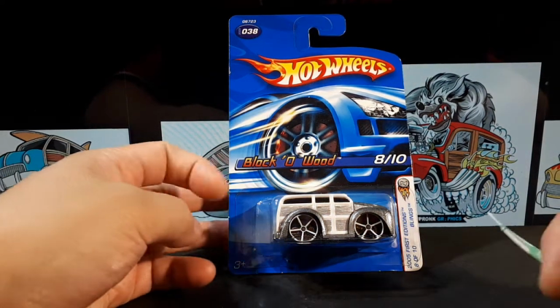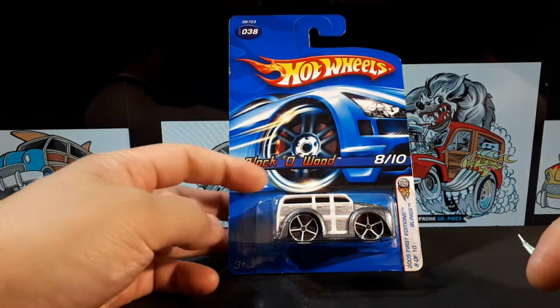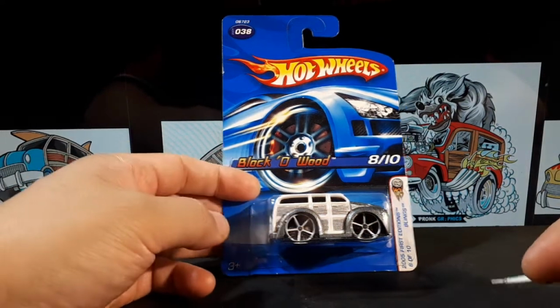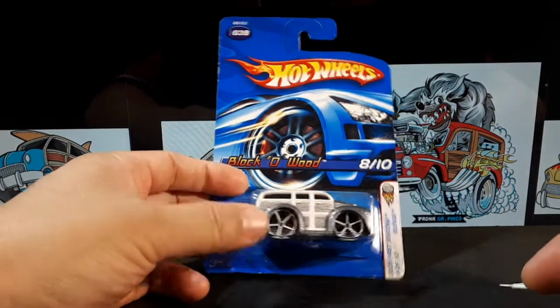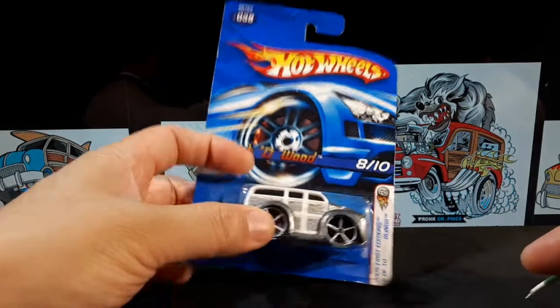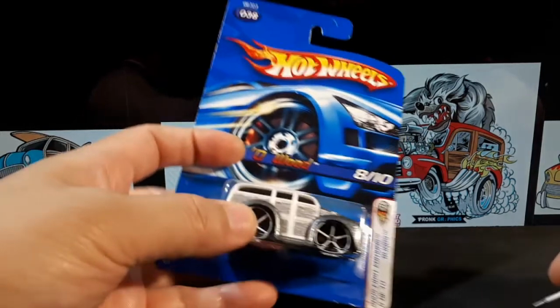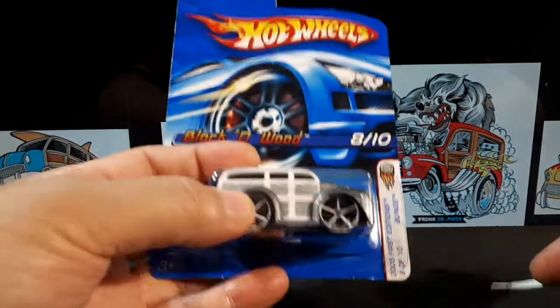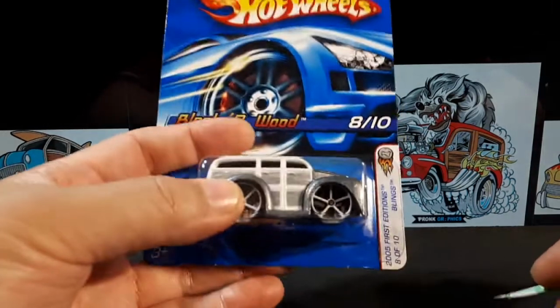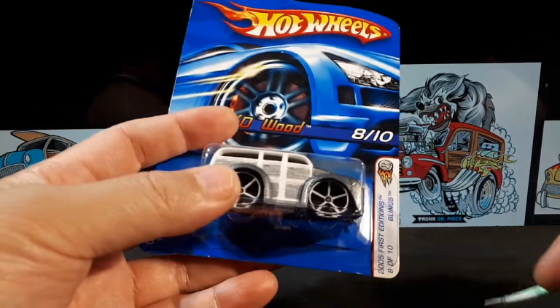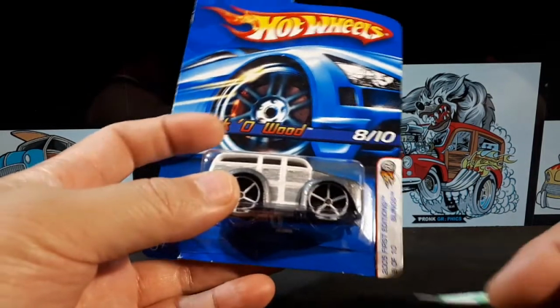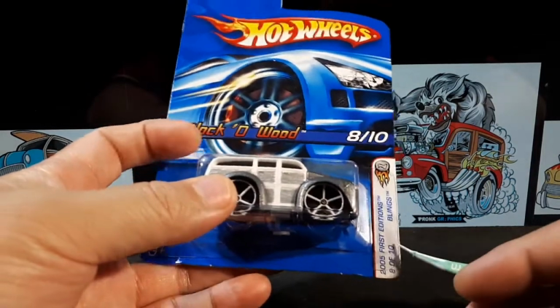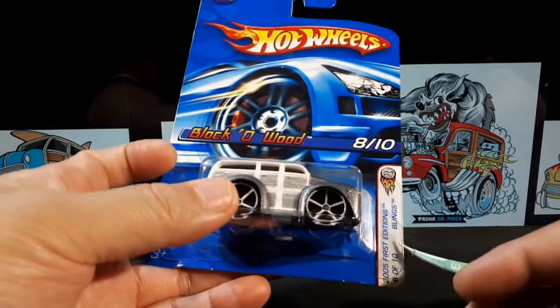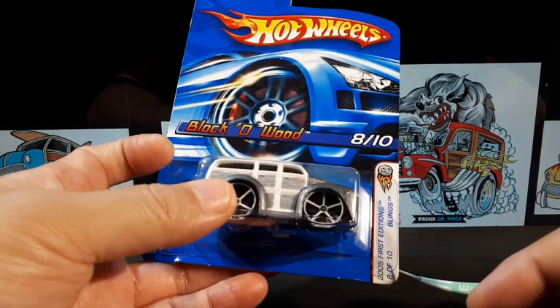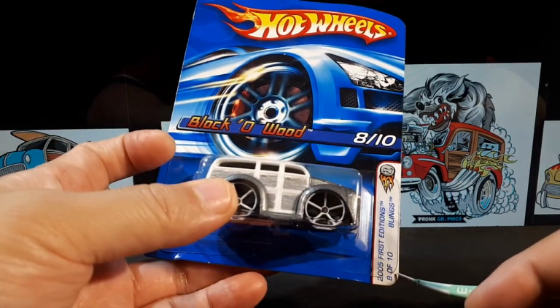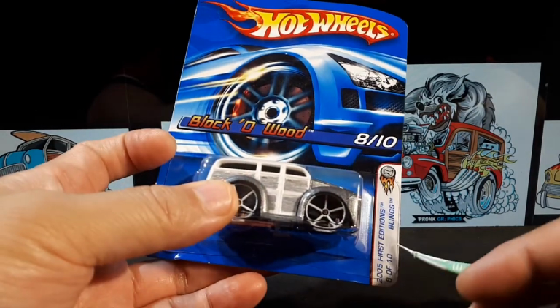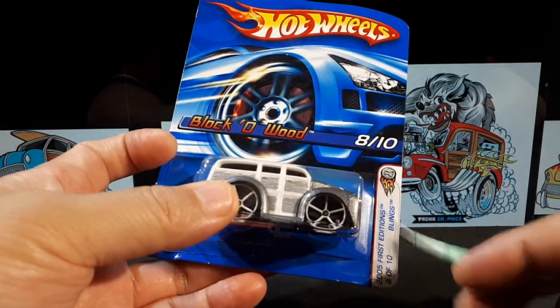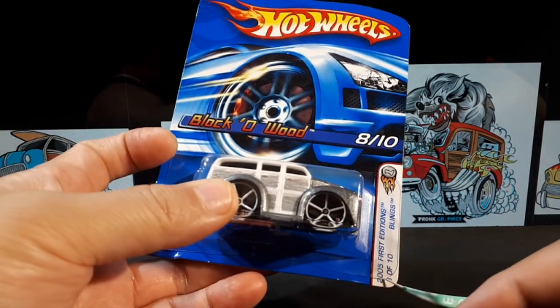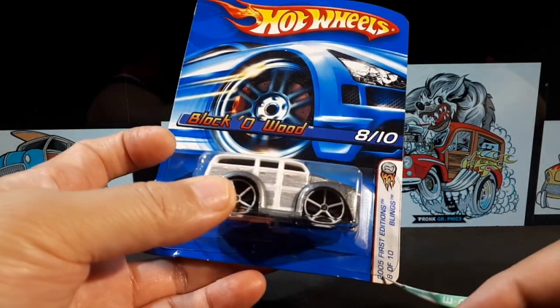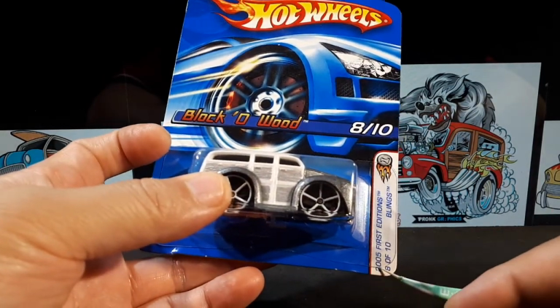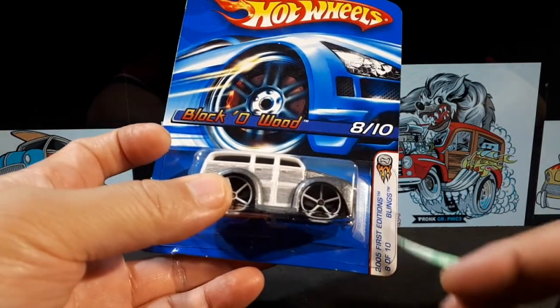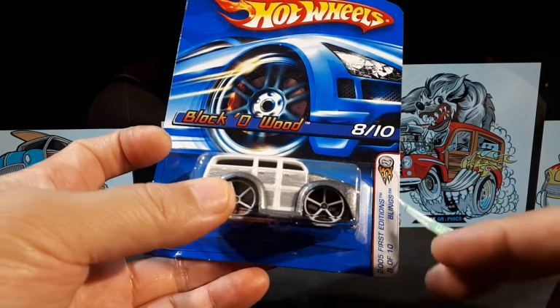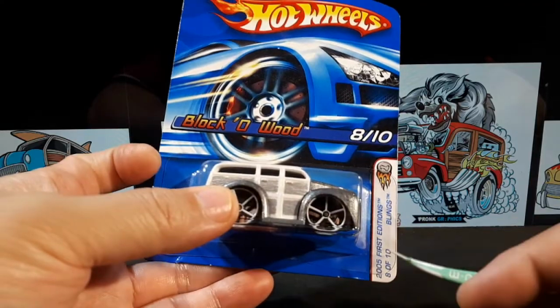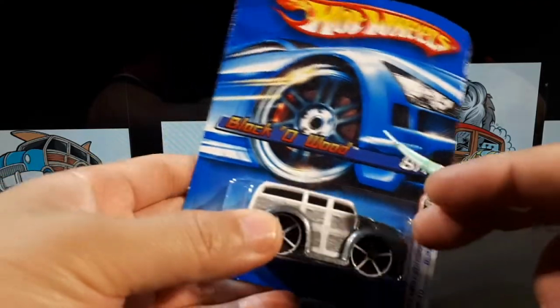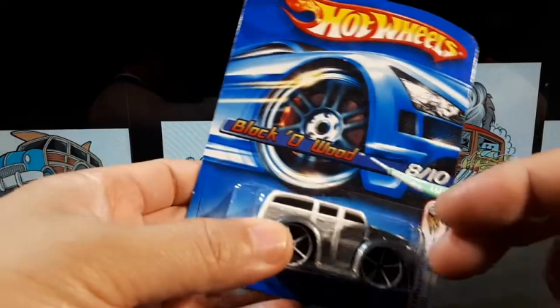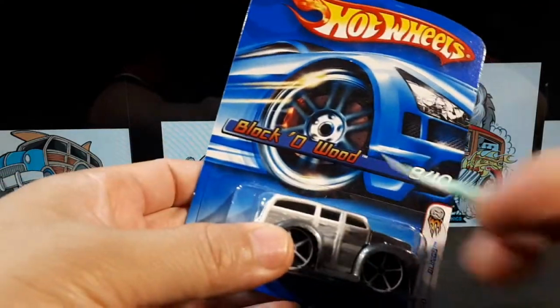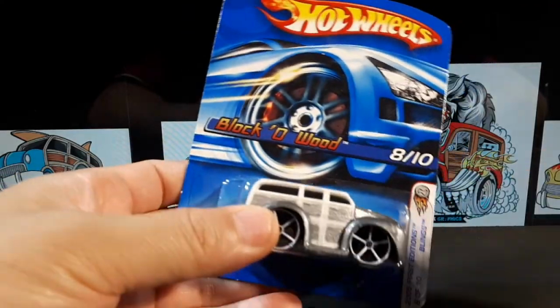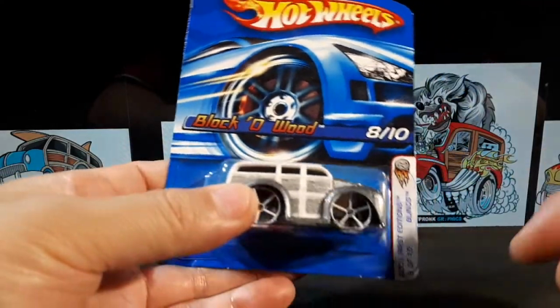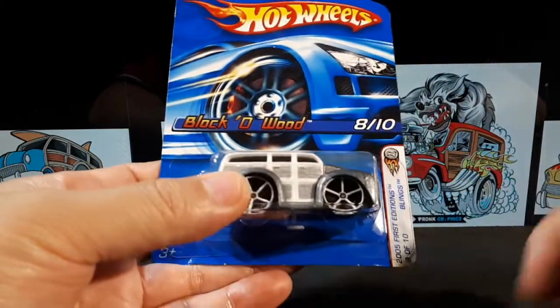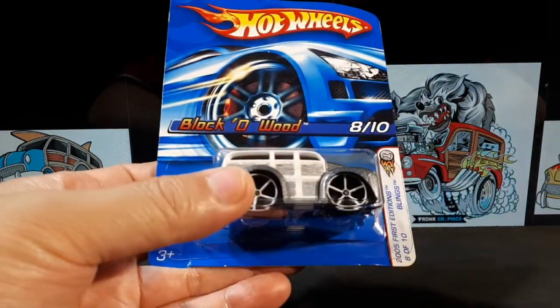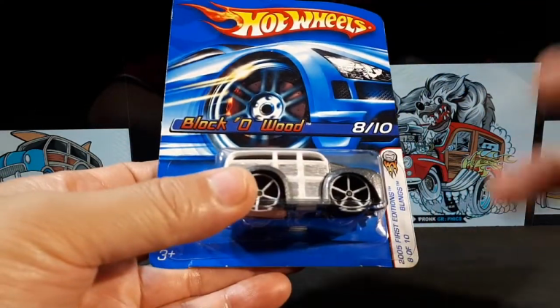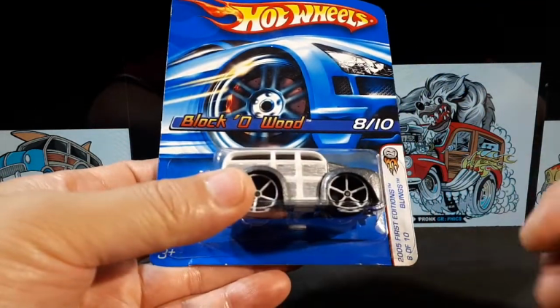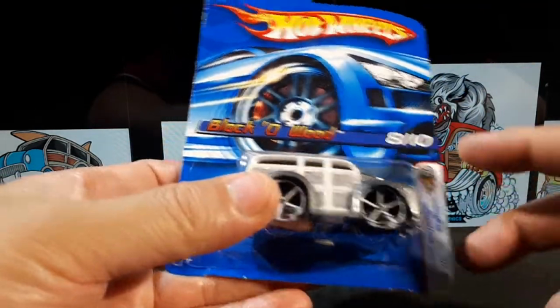This is a Hot Wheels Bling's 8 of 10 from the 2005 First Editions, and it's called Blocko Wood. It's their own design apparently.